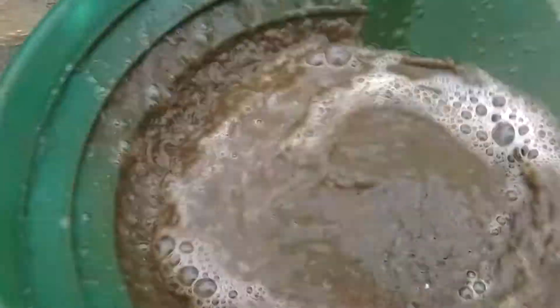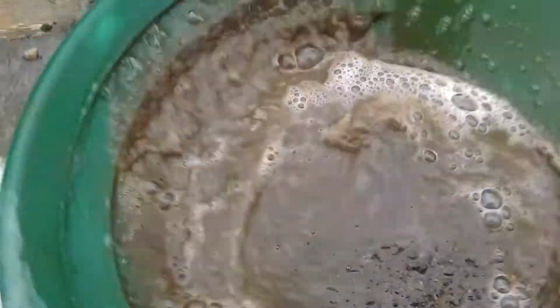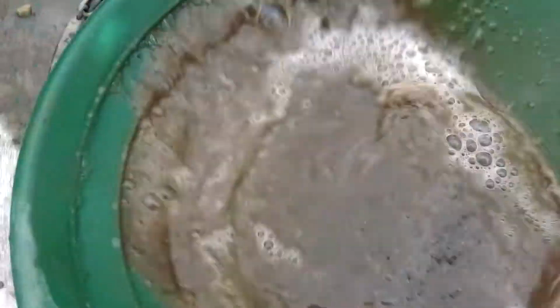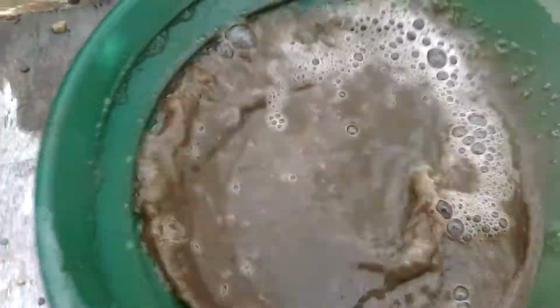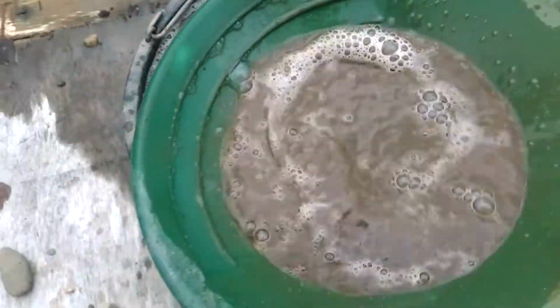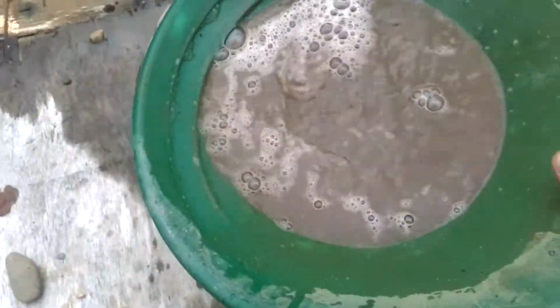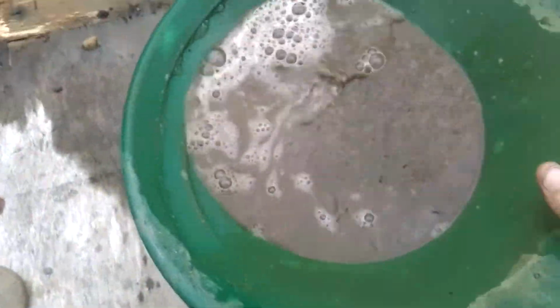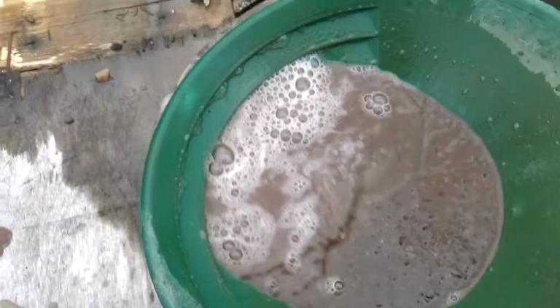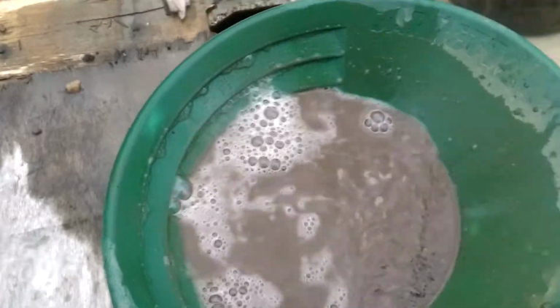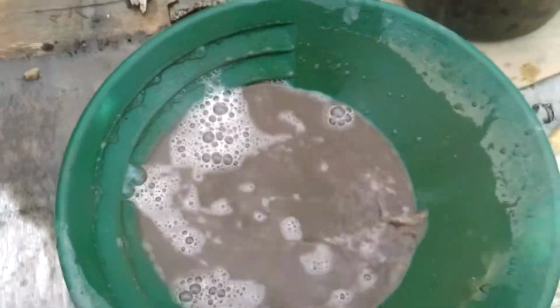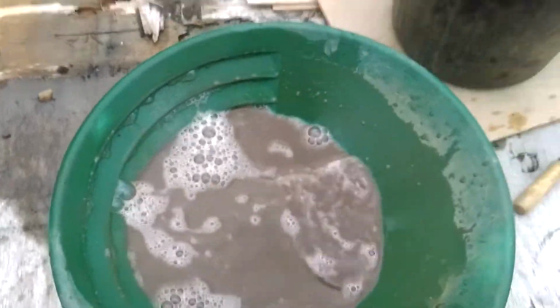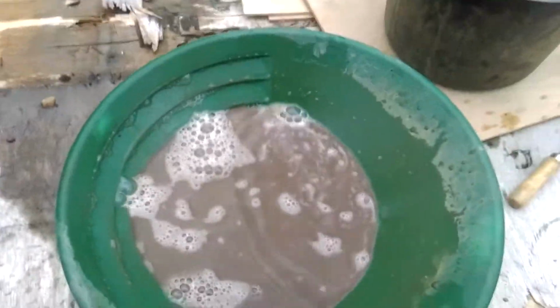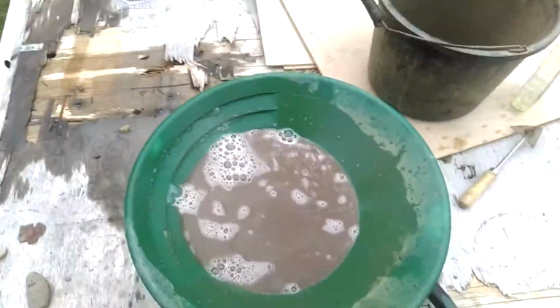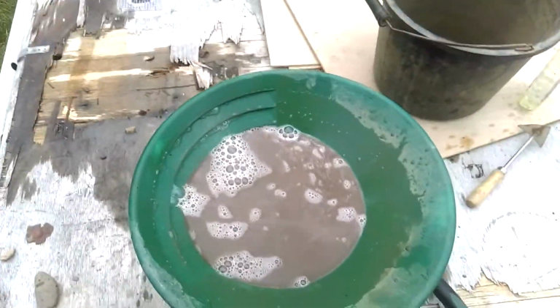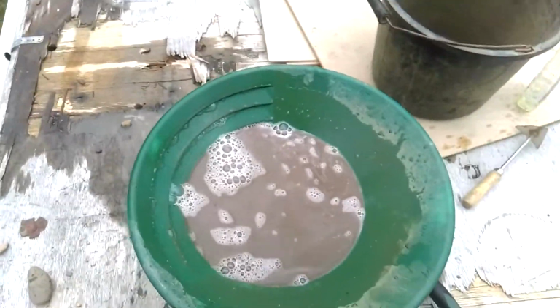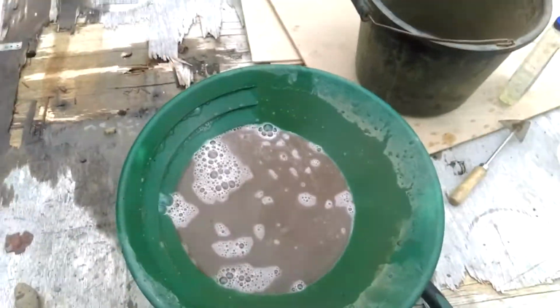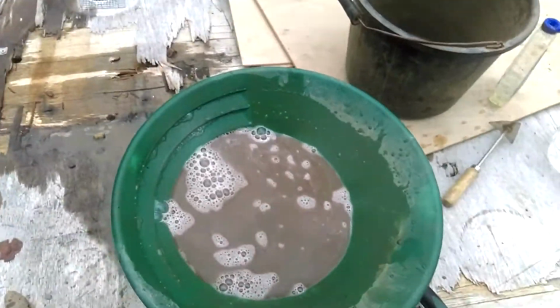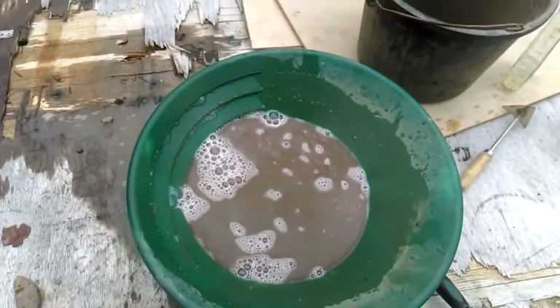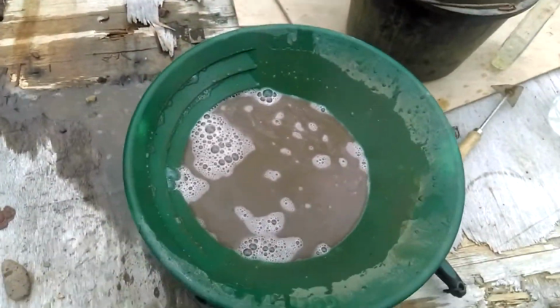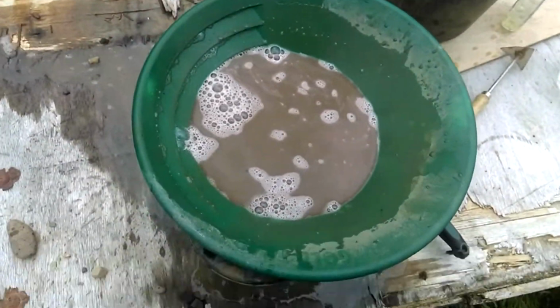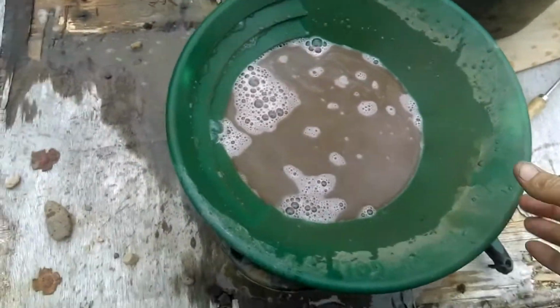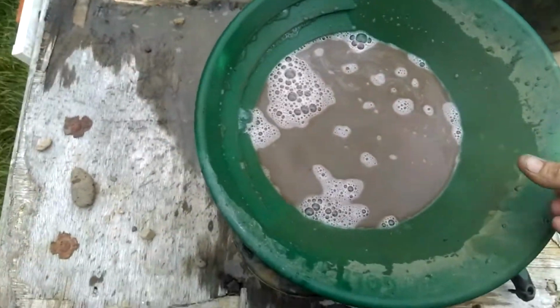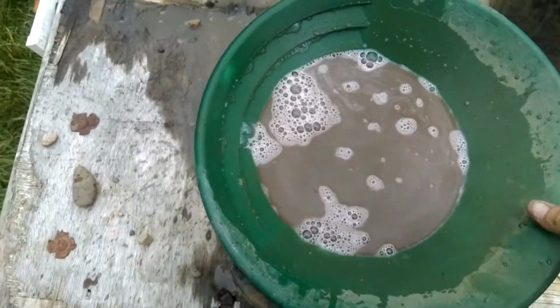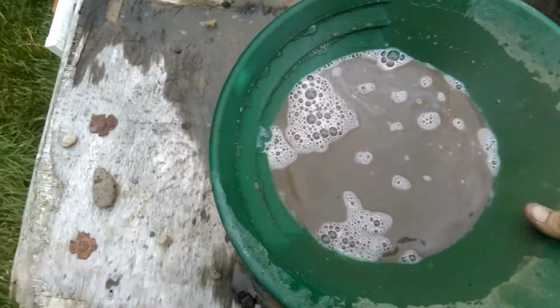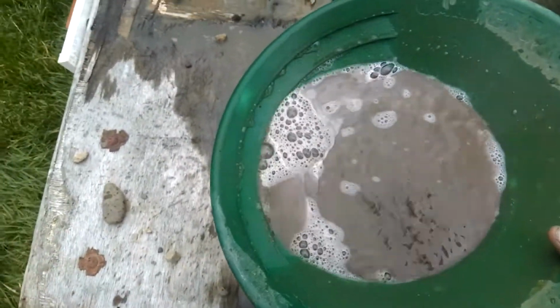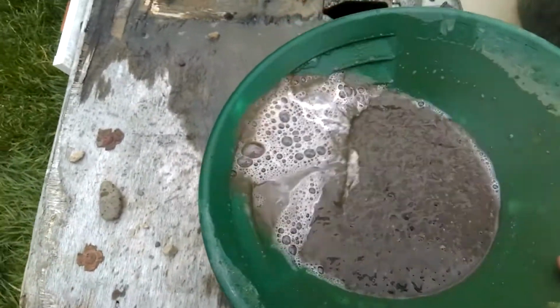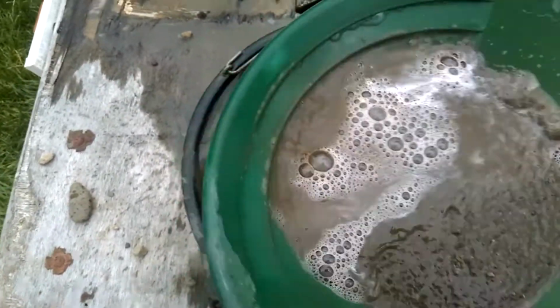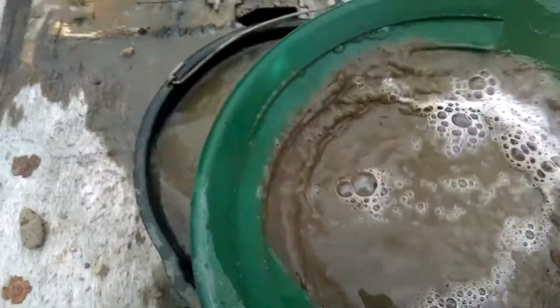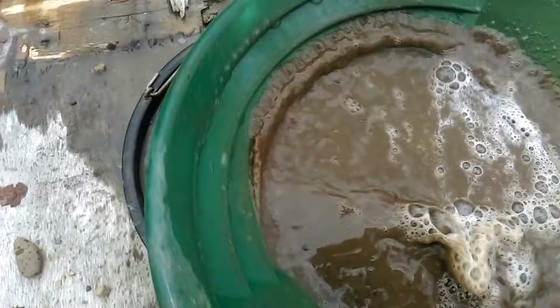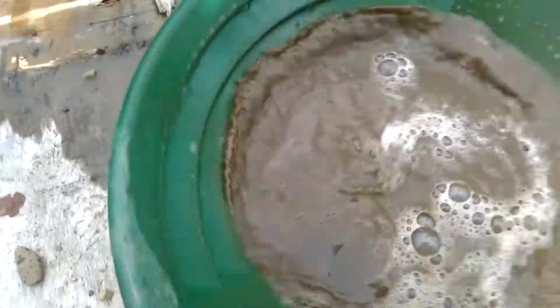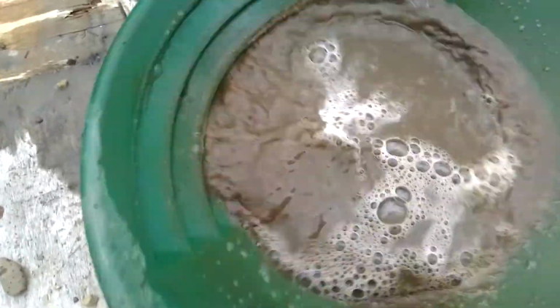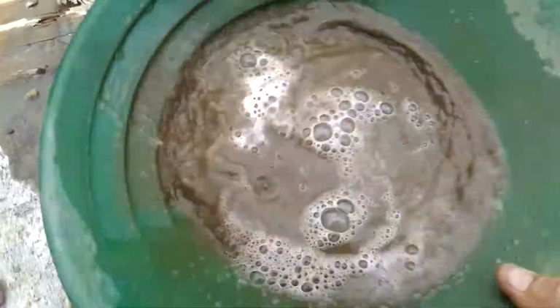Hang on, that was zoomed in there, wasn't it. That's what's wrong. Dropped my water.